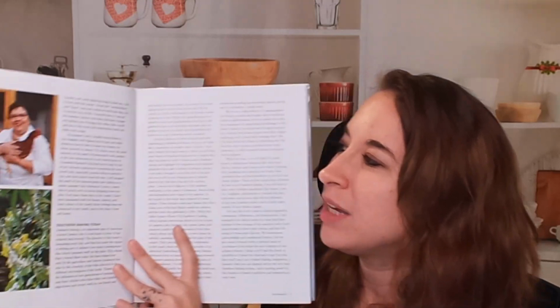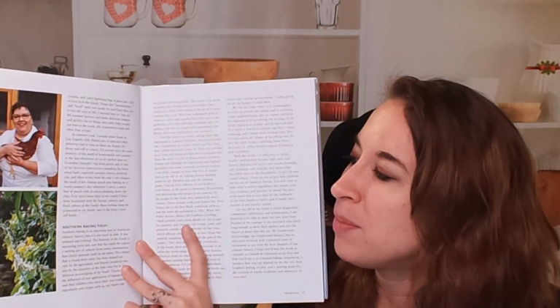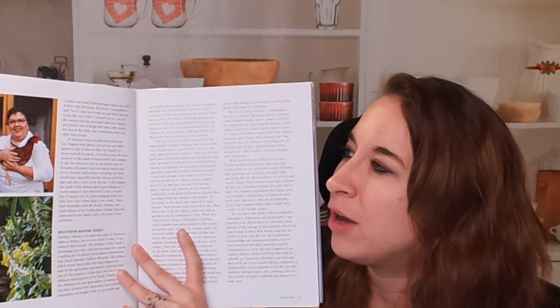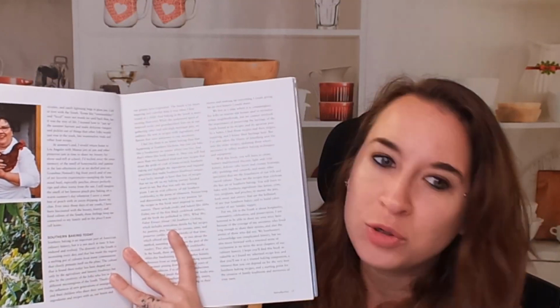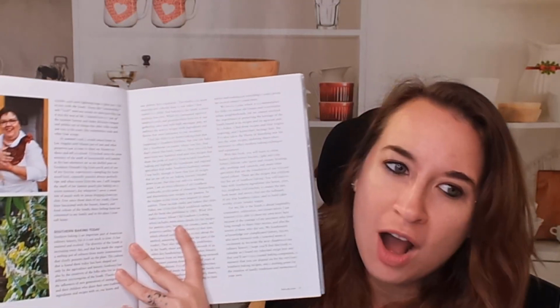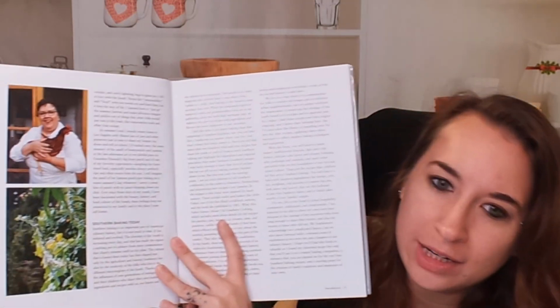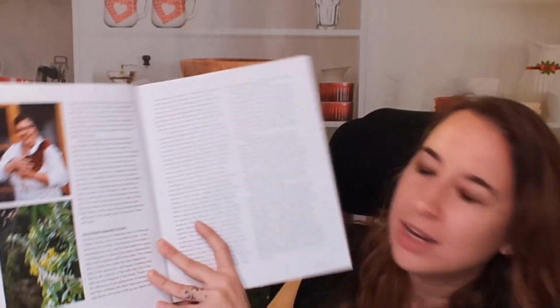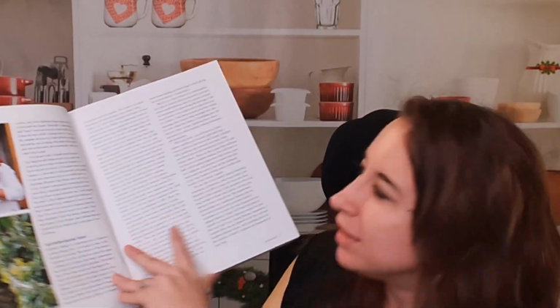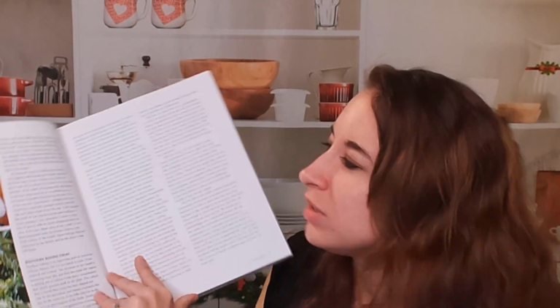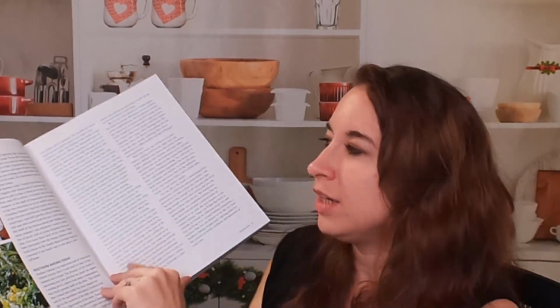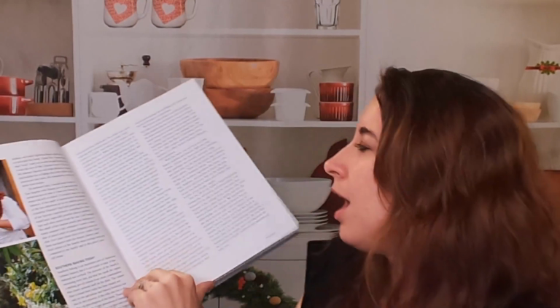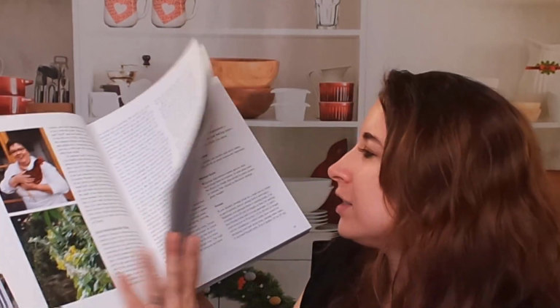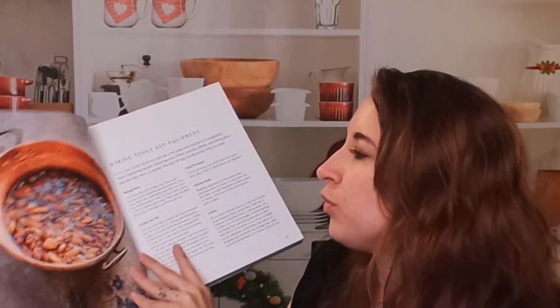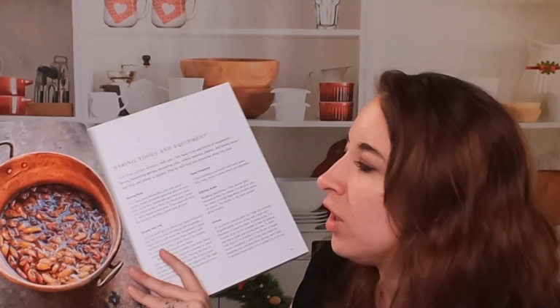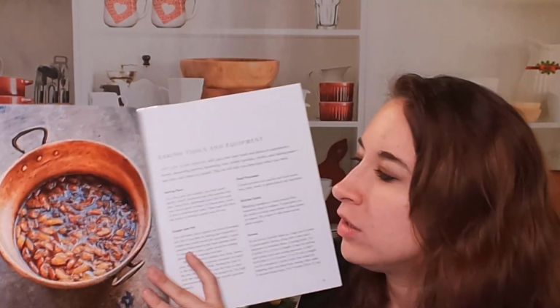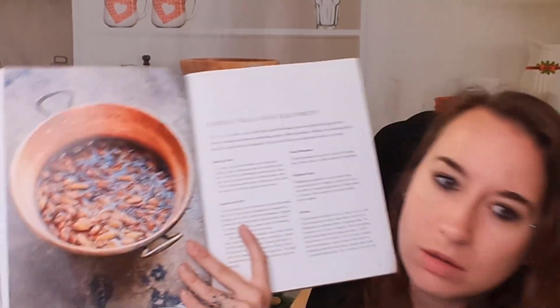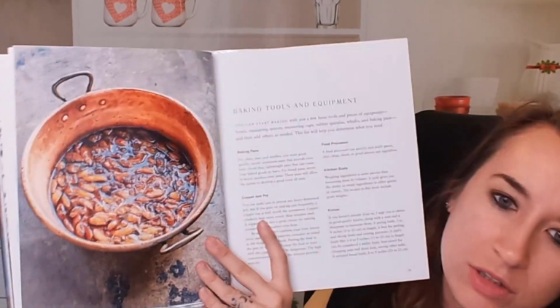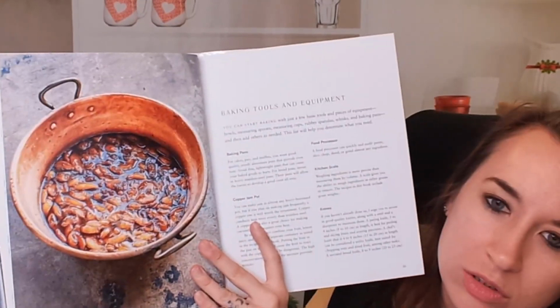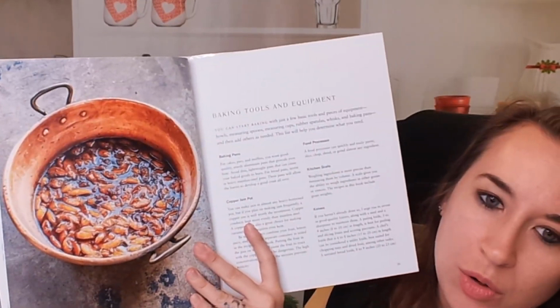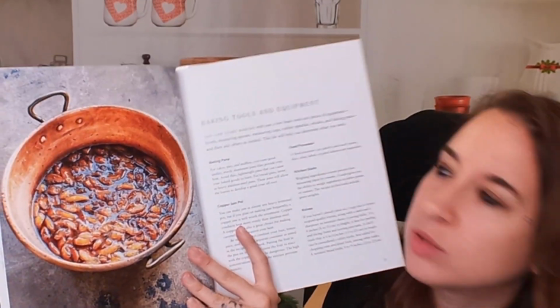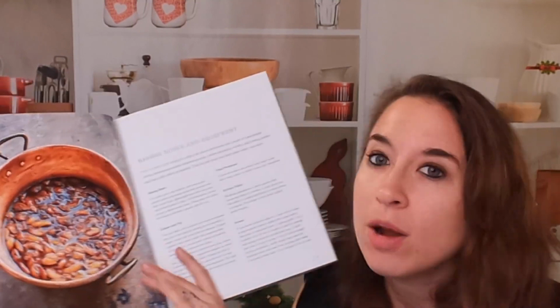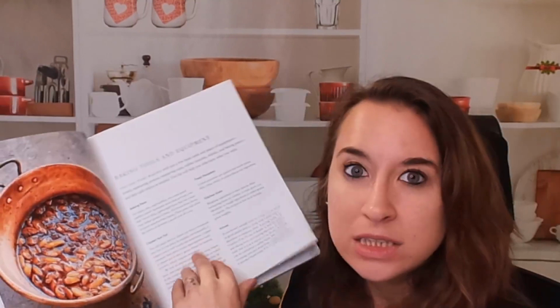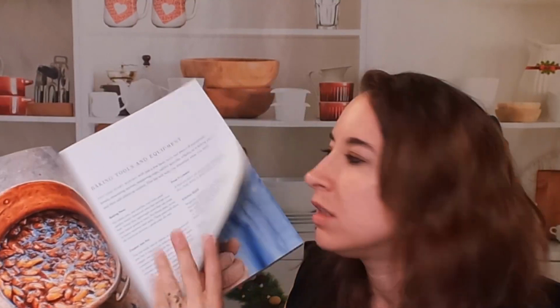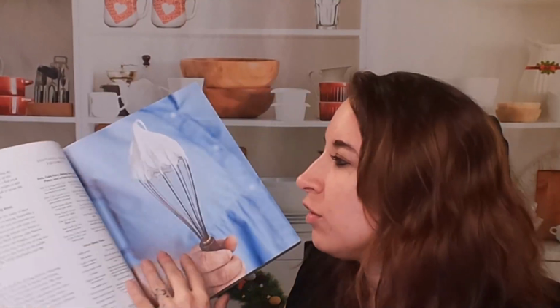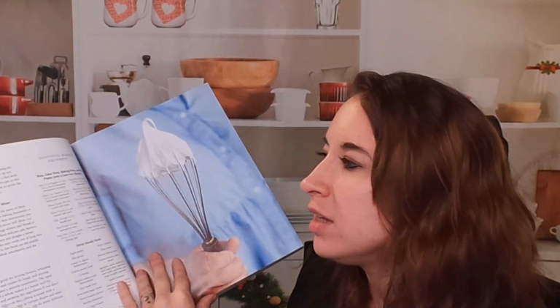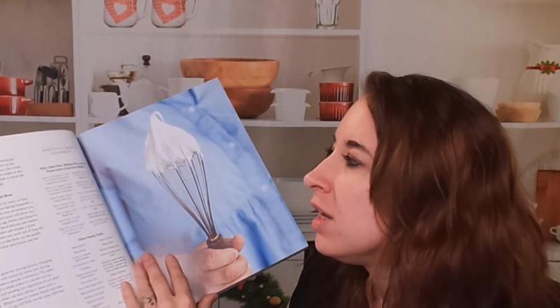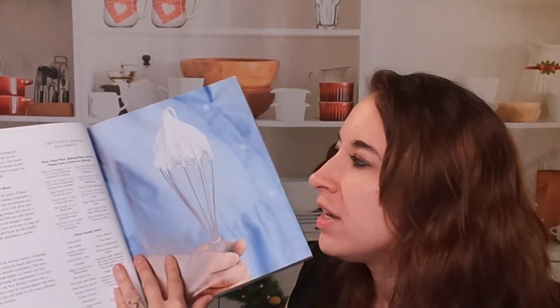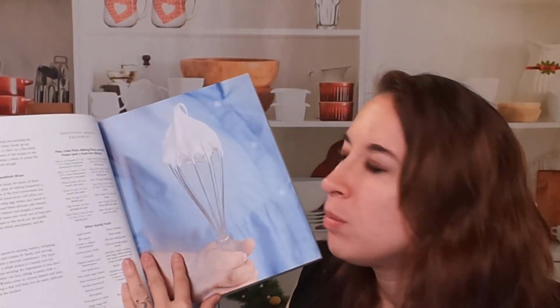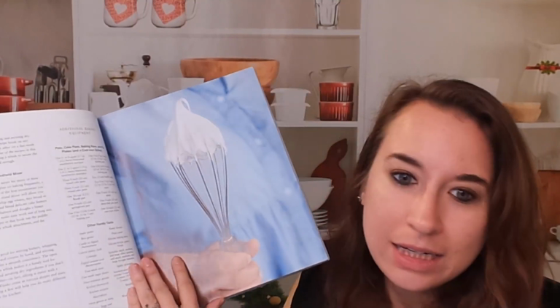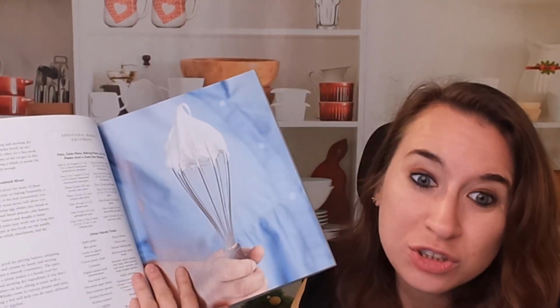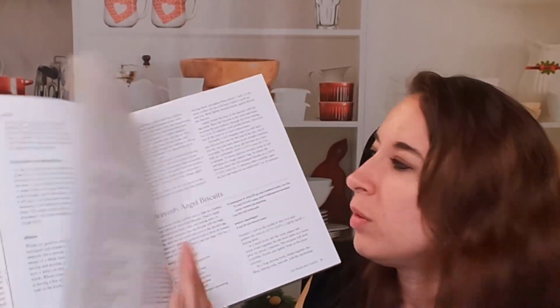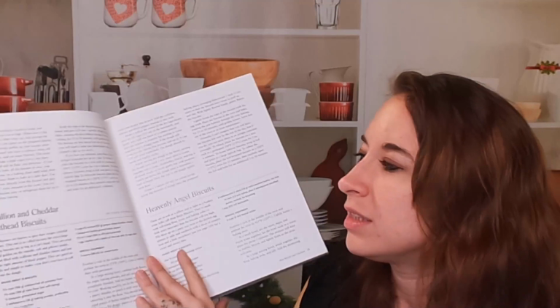We get a little bit about our beautiful author here in the introduction. Let's go further — all this already looks so good. So we have our basics in the front, things that you might need, additional equipment, etc.